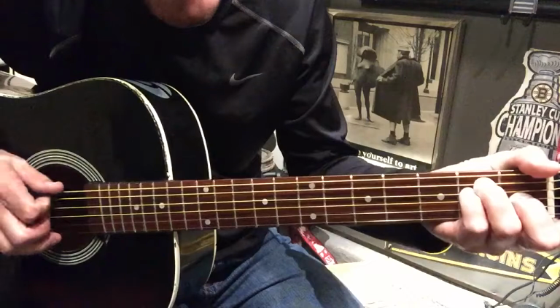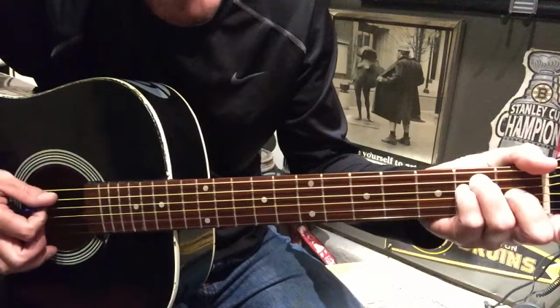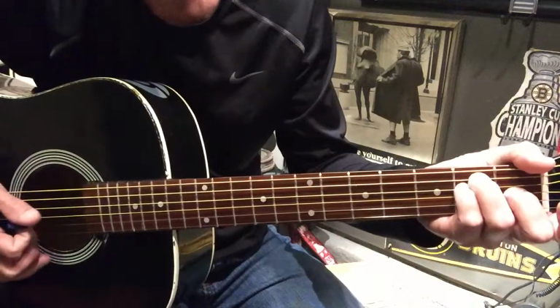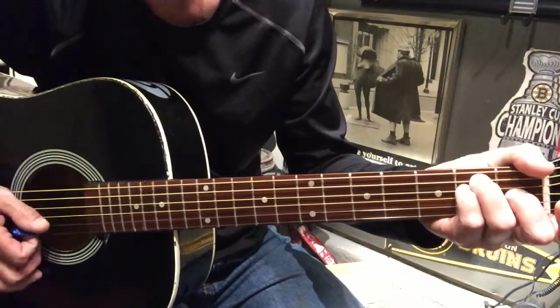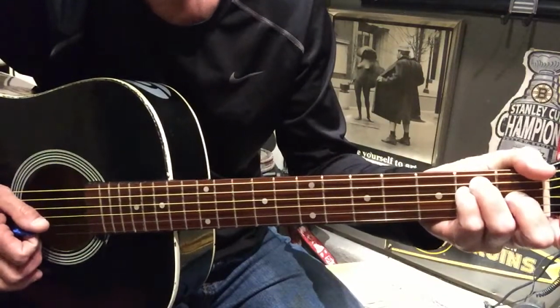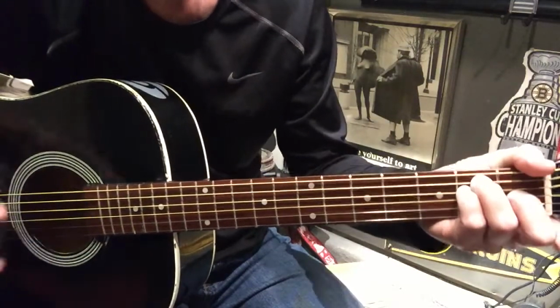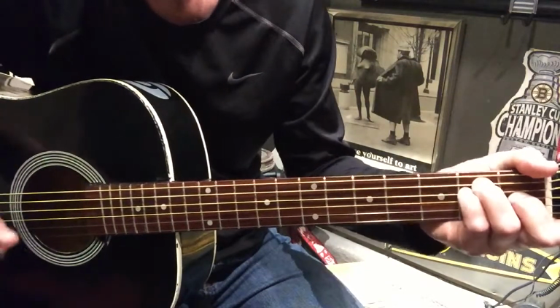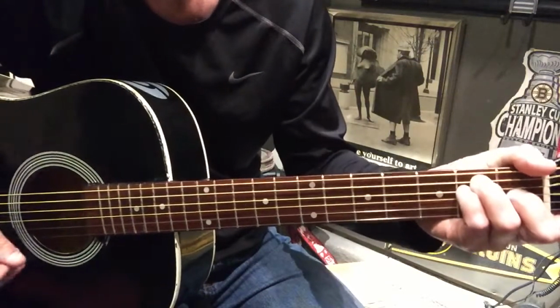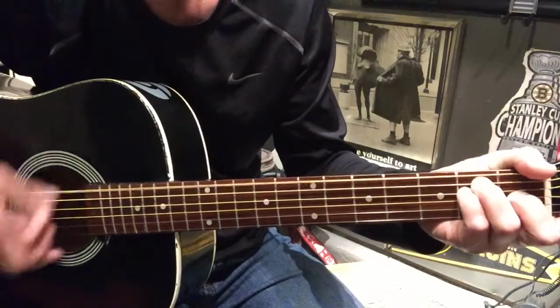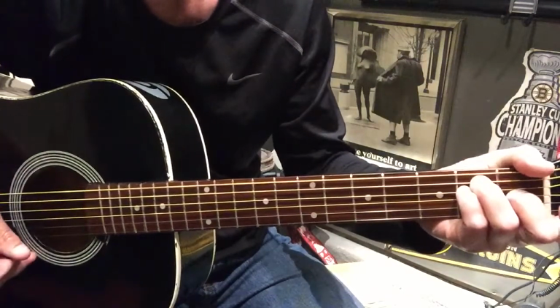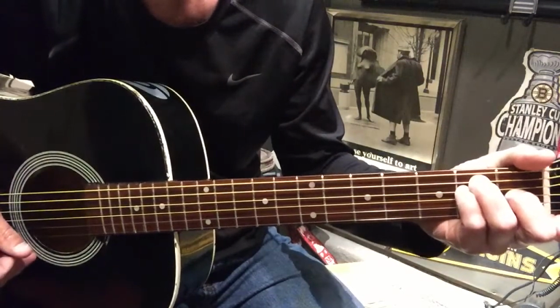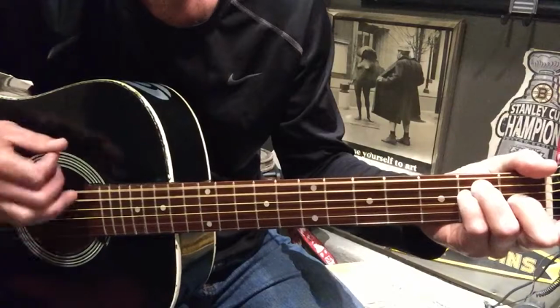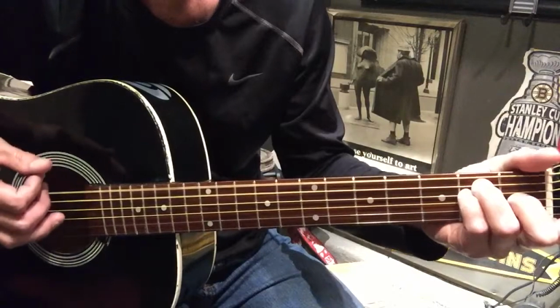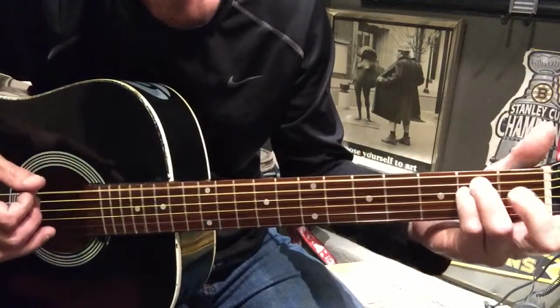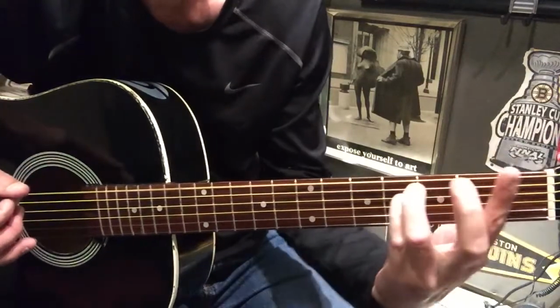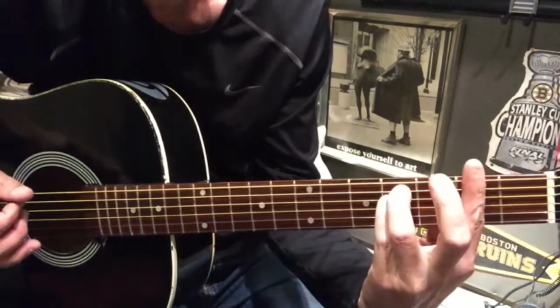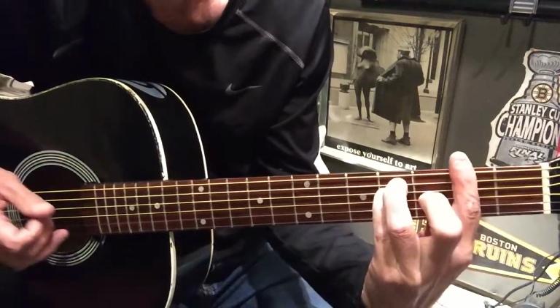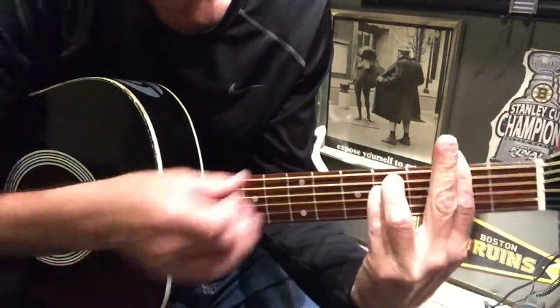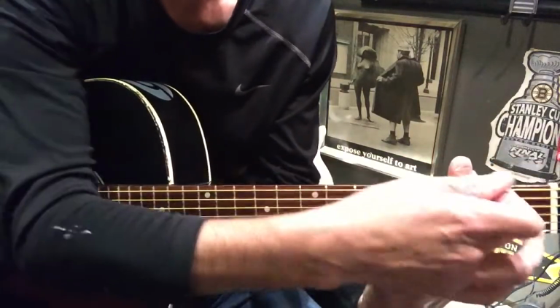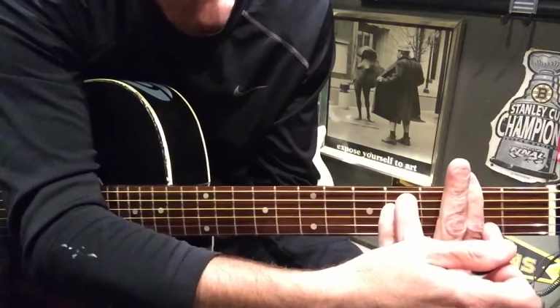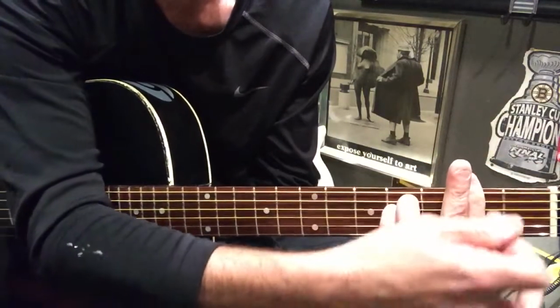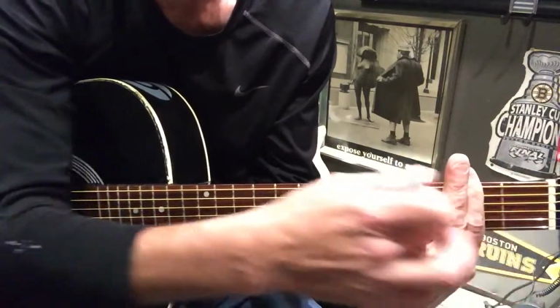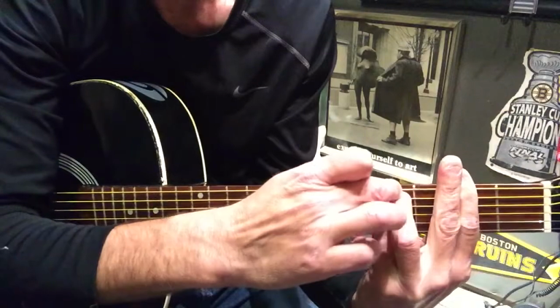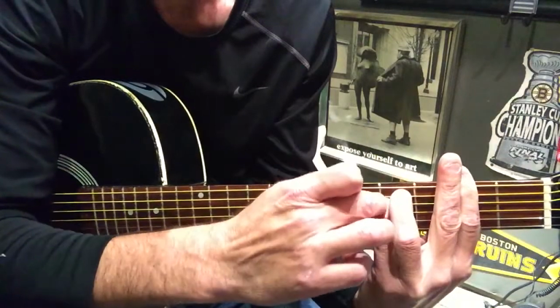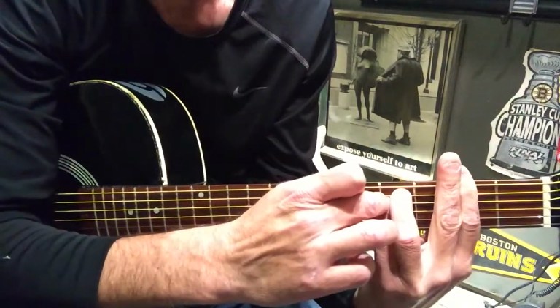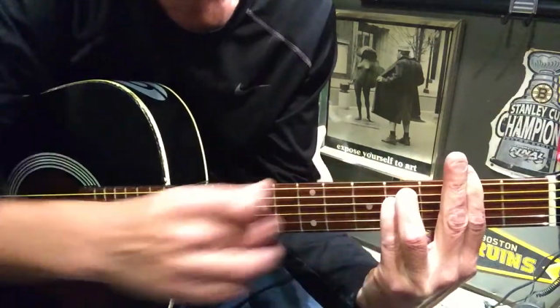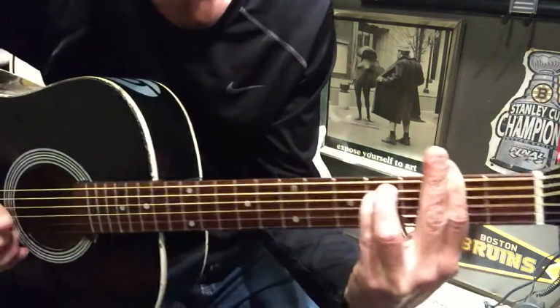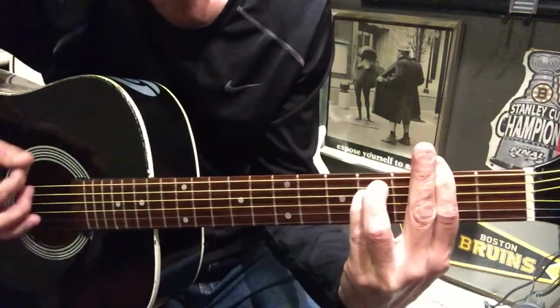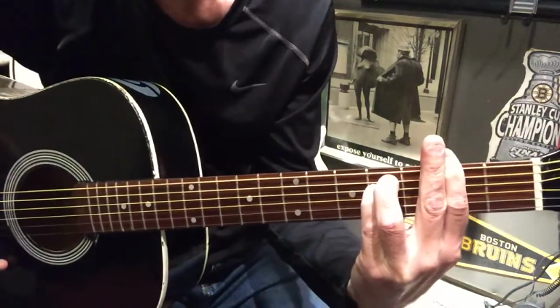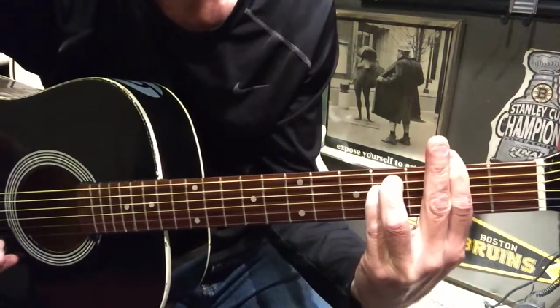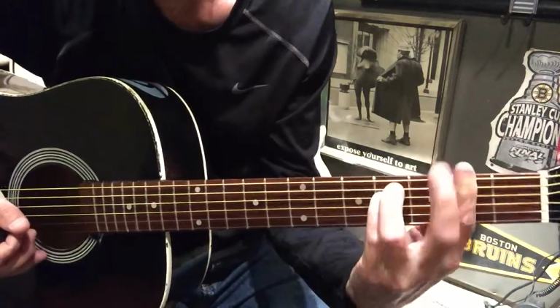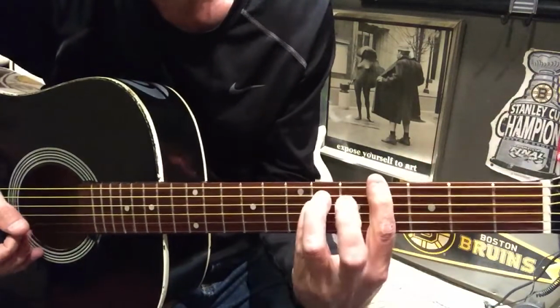Open, two, two, one — just playing those four strings — and we're going to slide to the two, barring all the way across again. Then four on the A and the D. Let's put it all together.